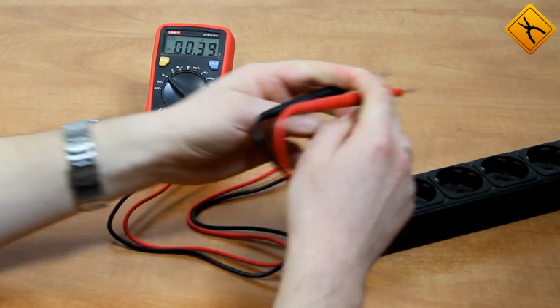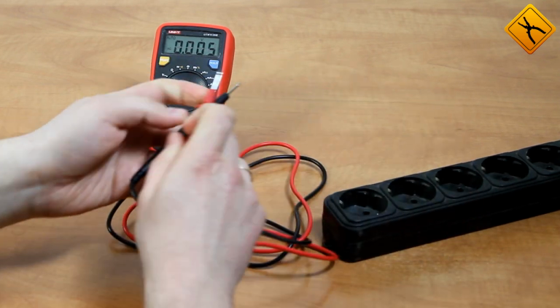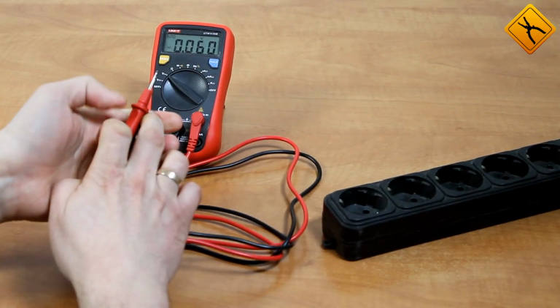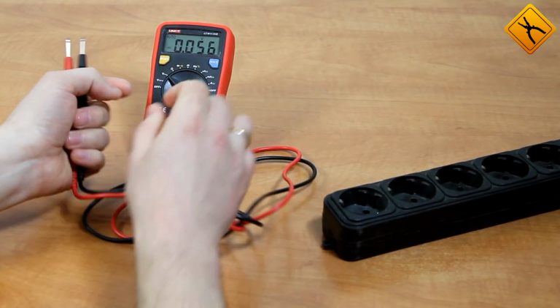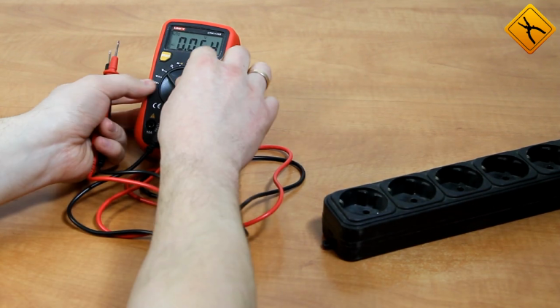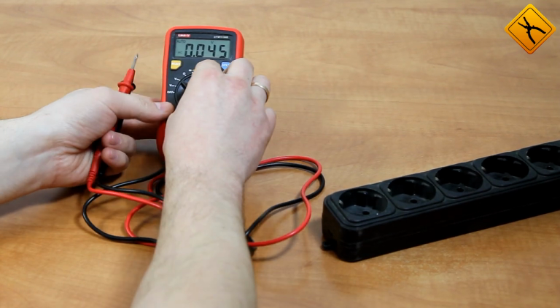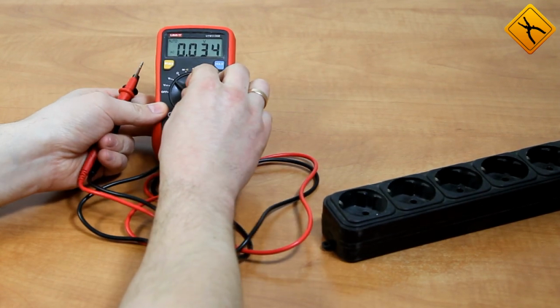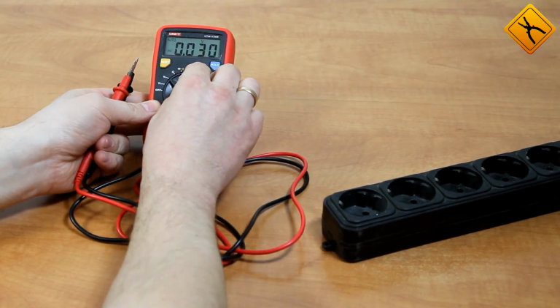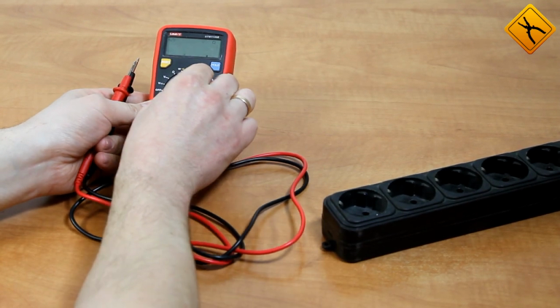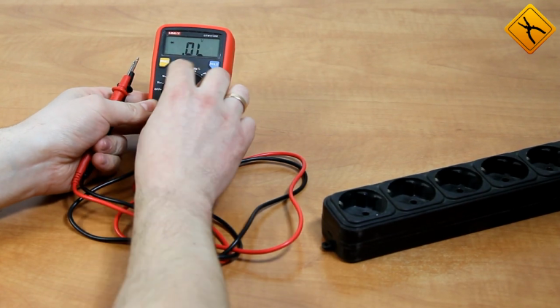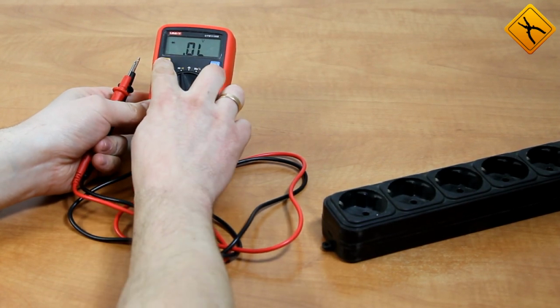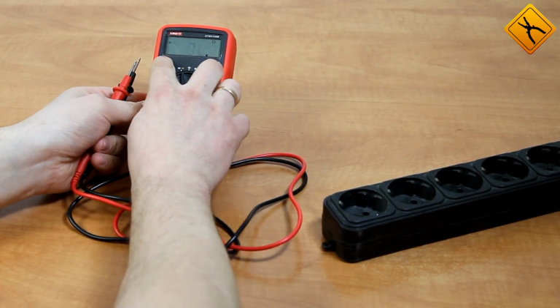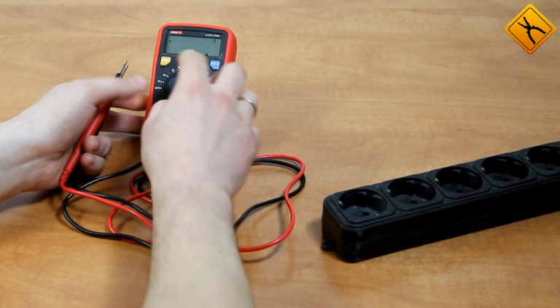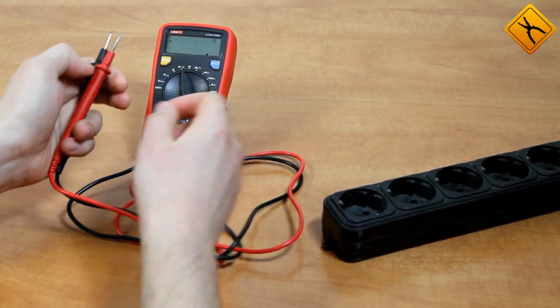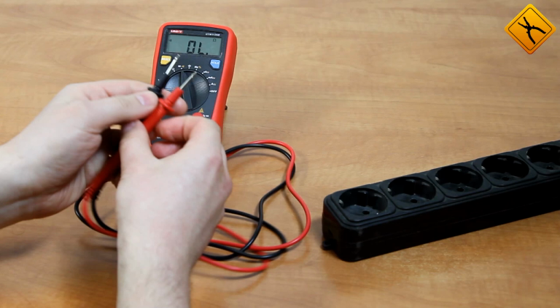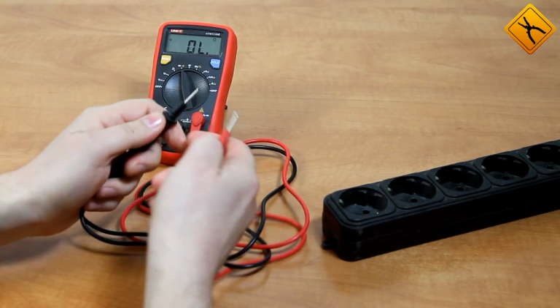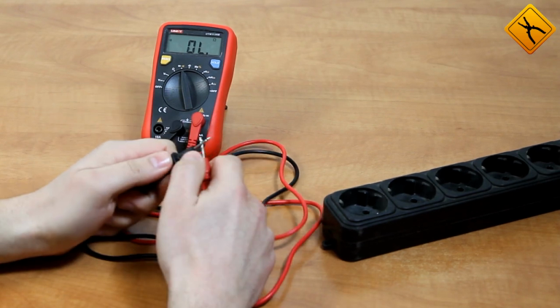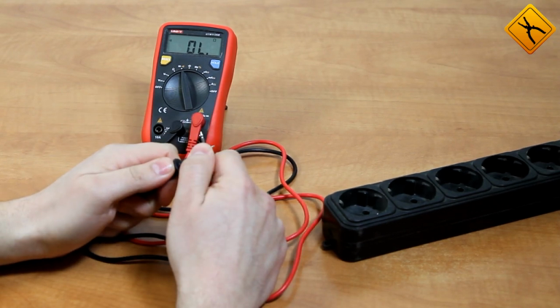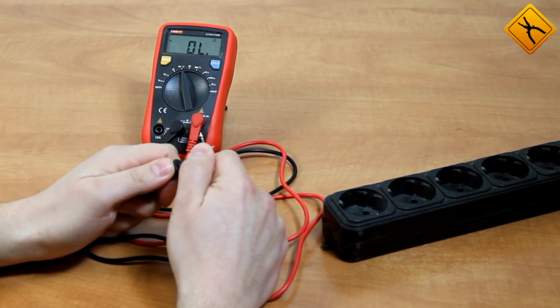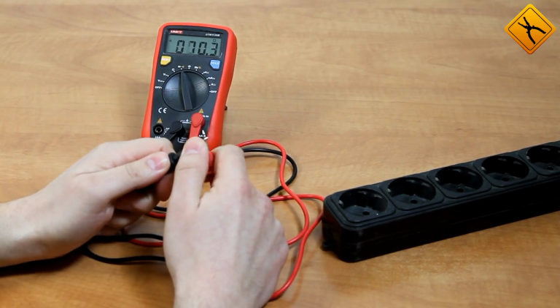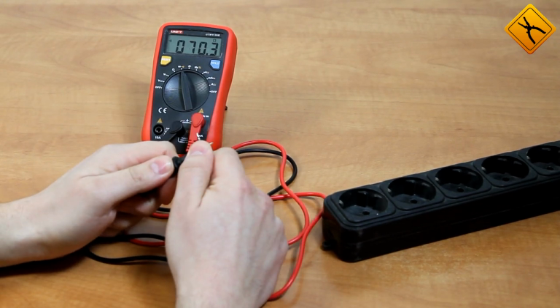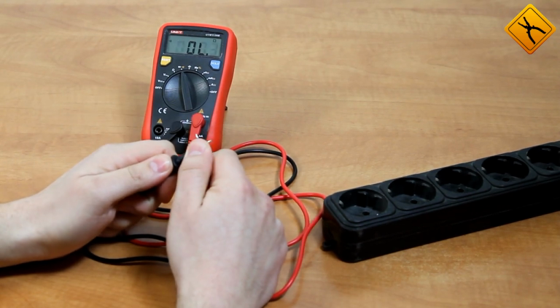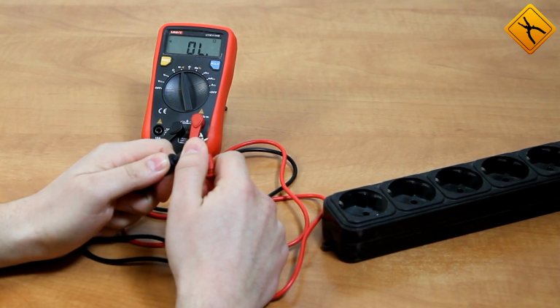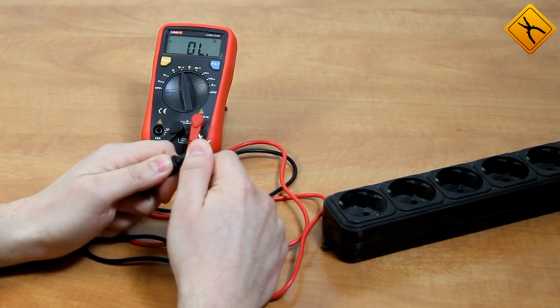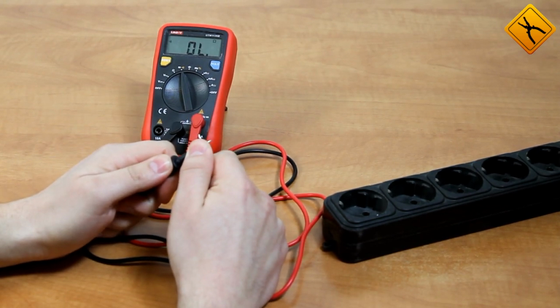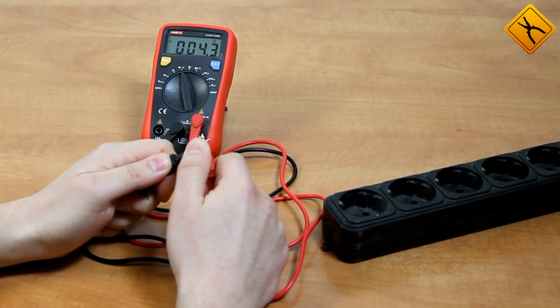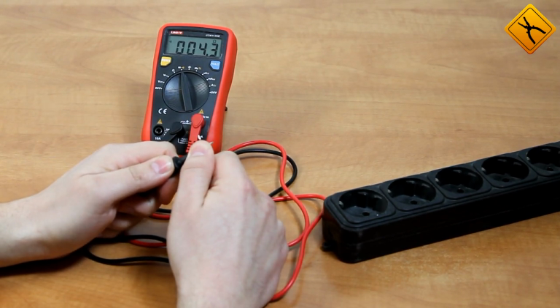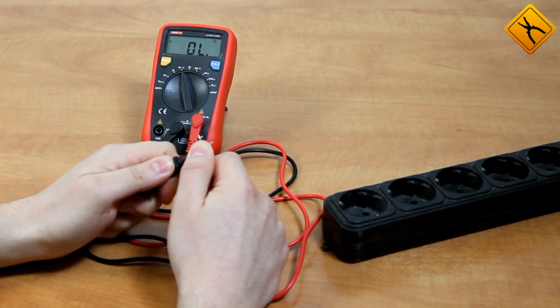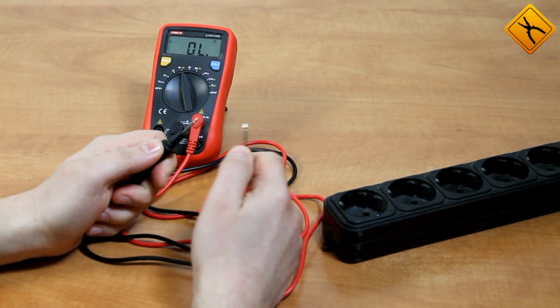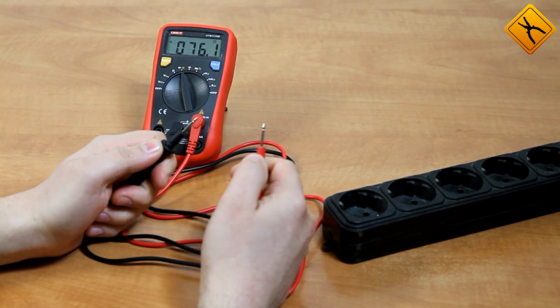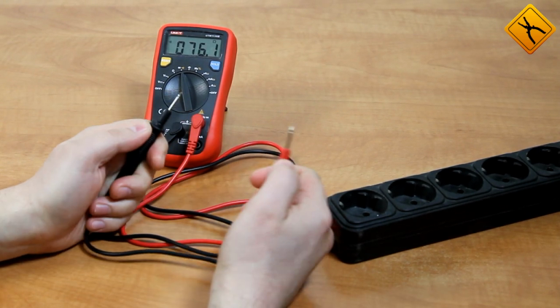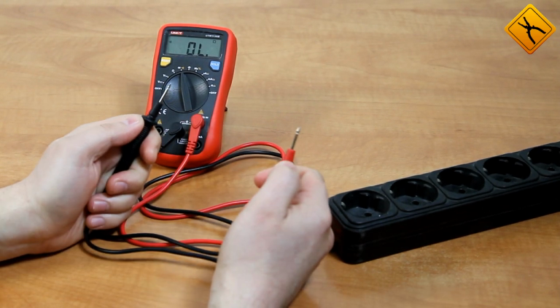Right away I want to show you how the continuity check works. On this multimeter it is quite loud and it works almost instantly.